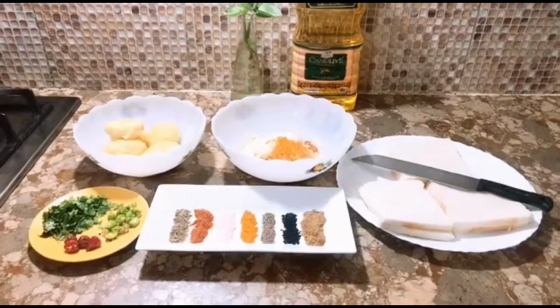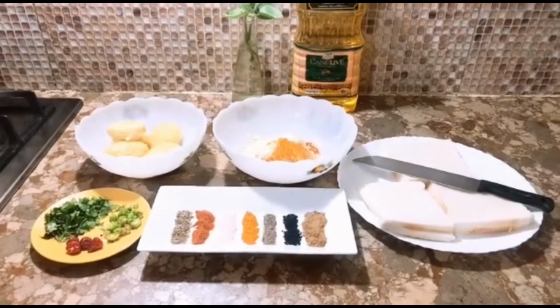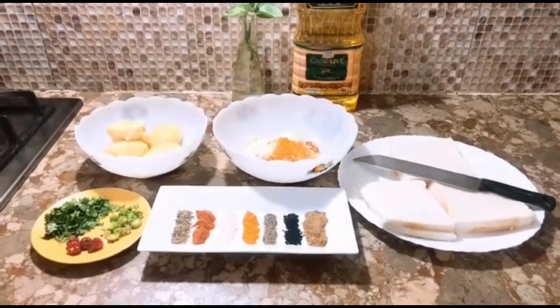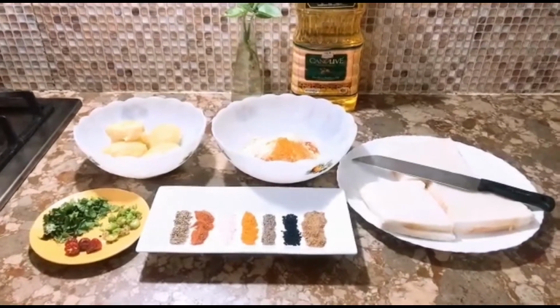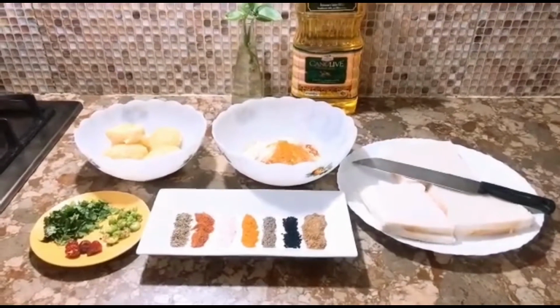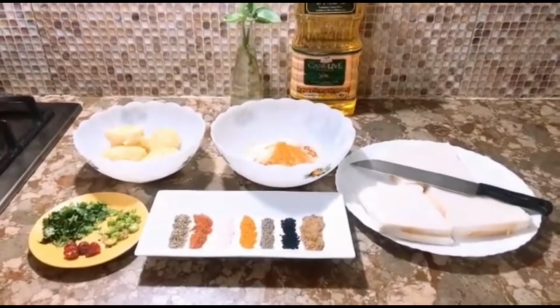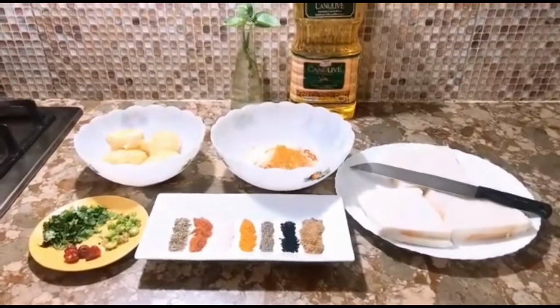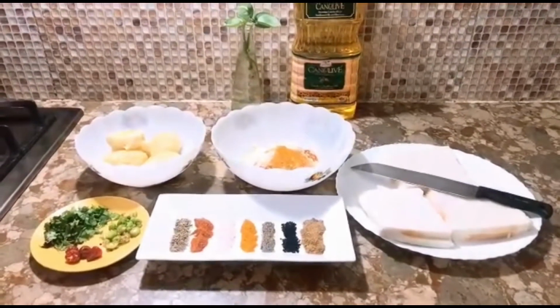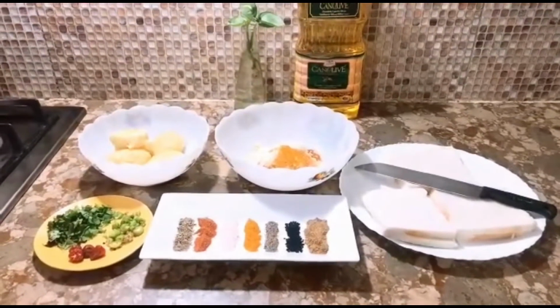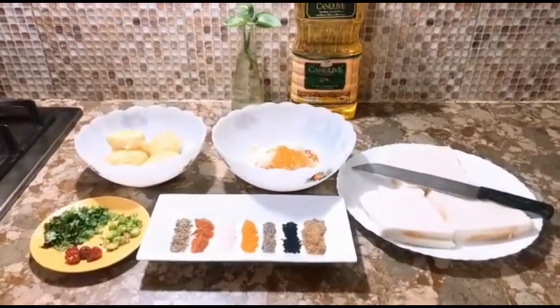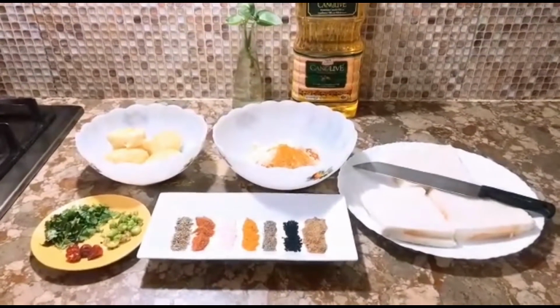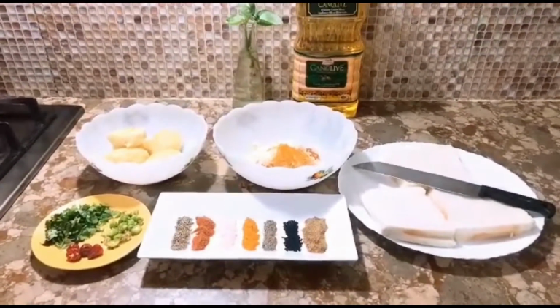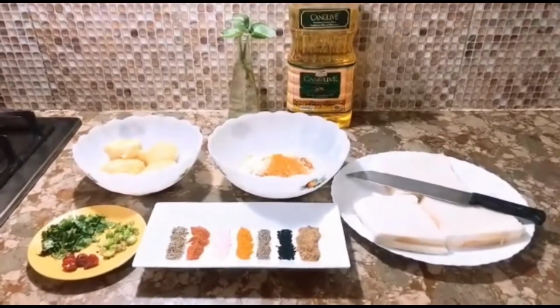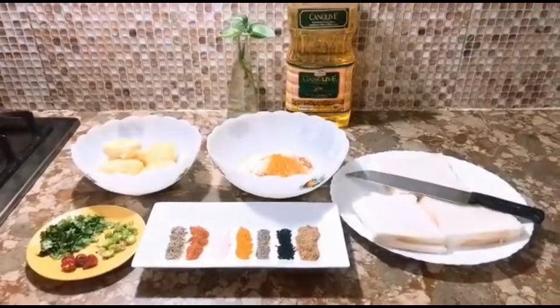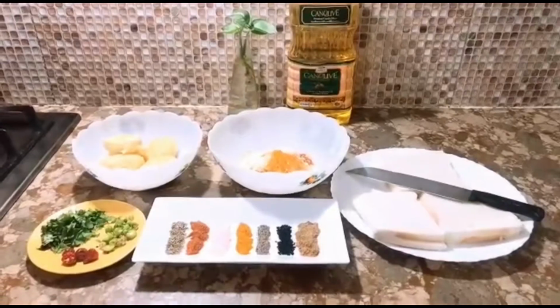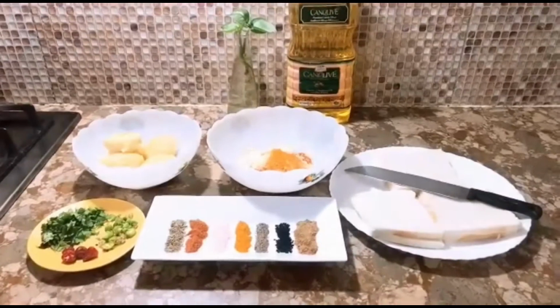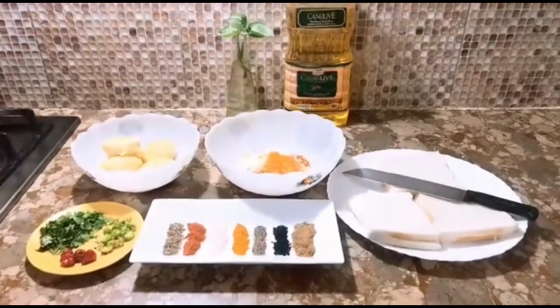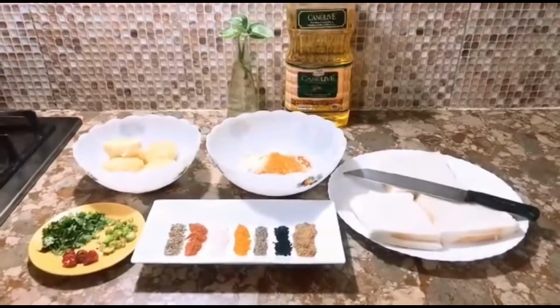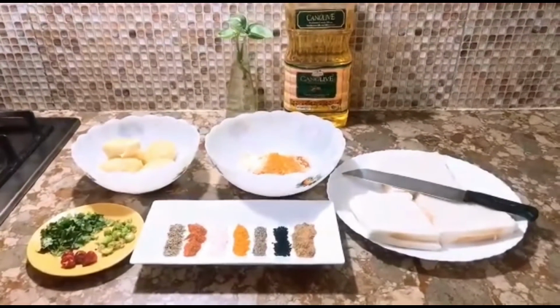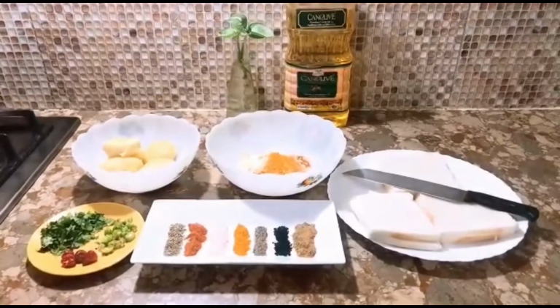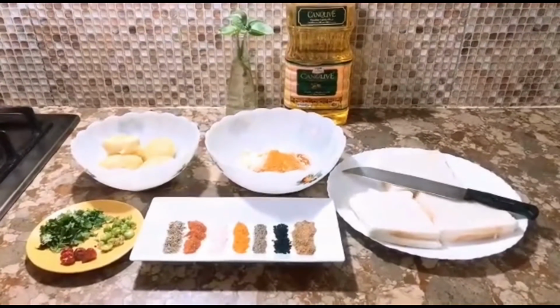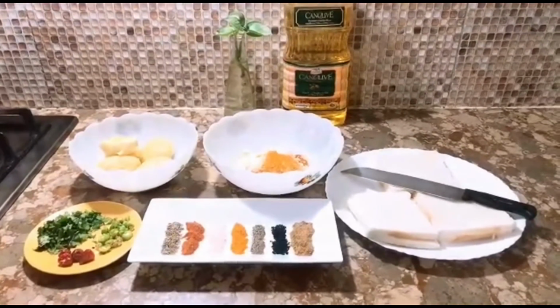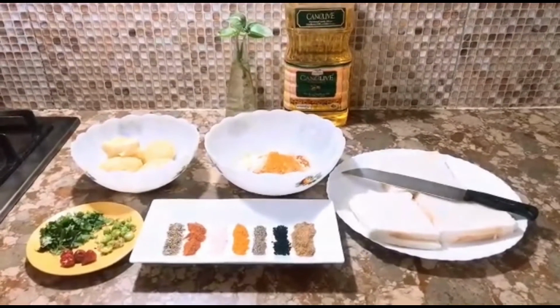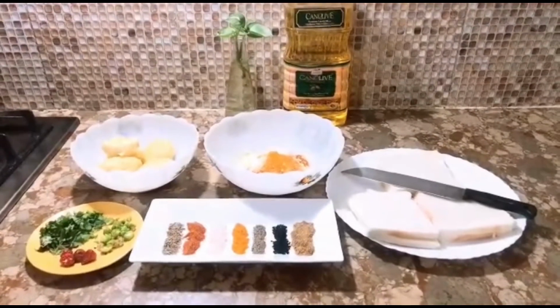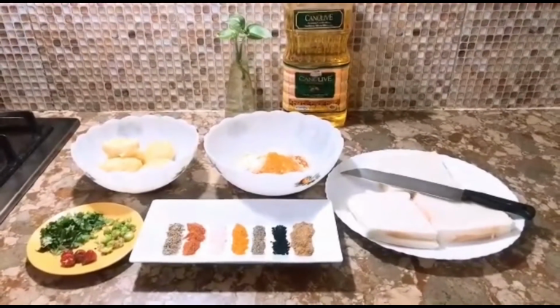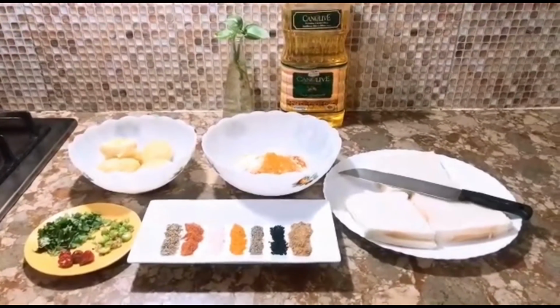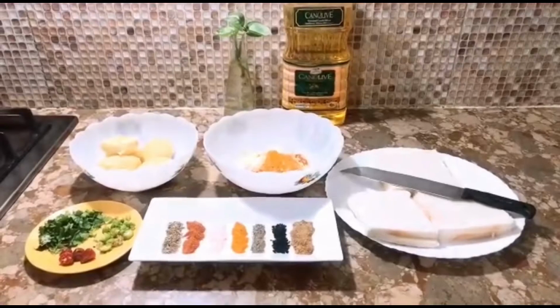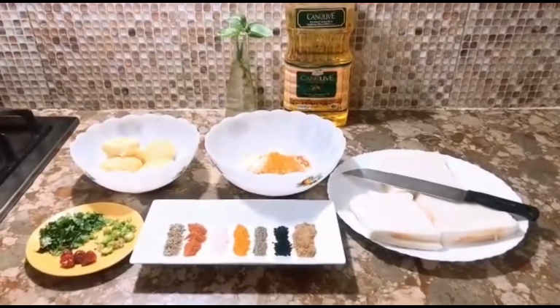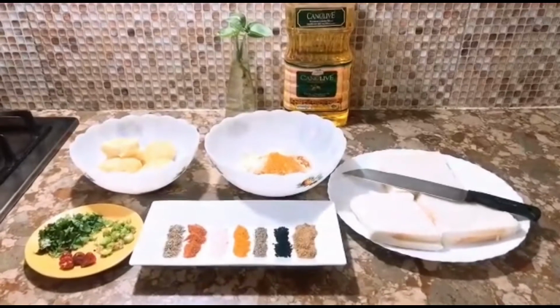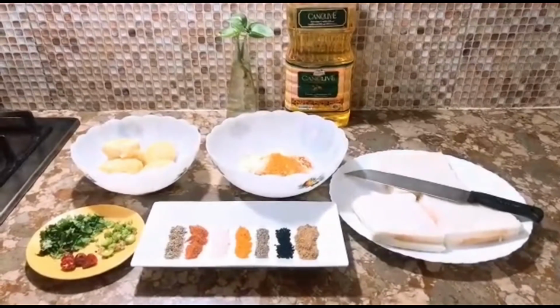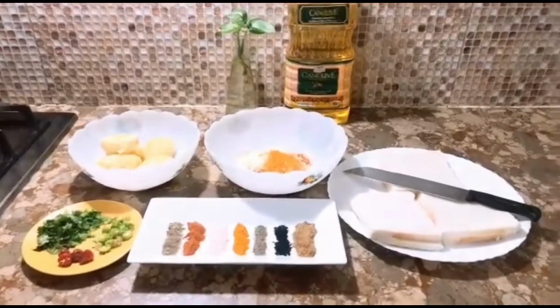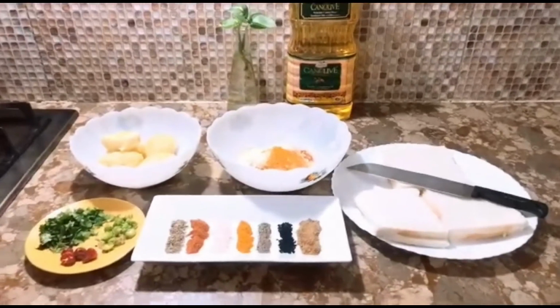Hi guys, welcome to my channel. Today I am going to give you a simple recipe — I am going to make a sandwich with bread.